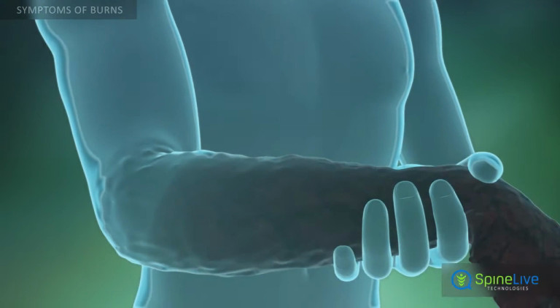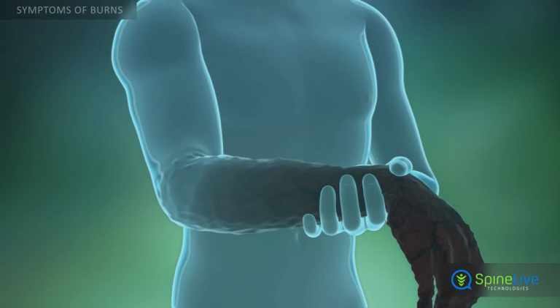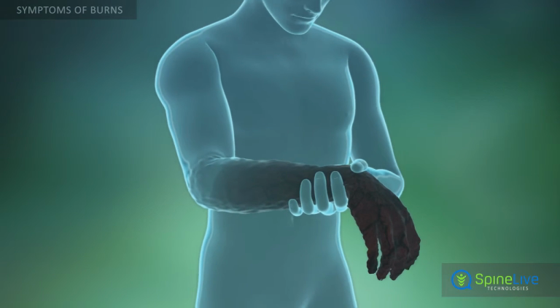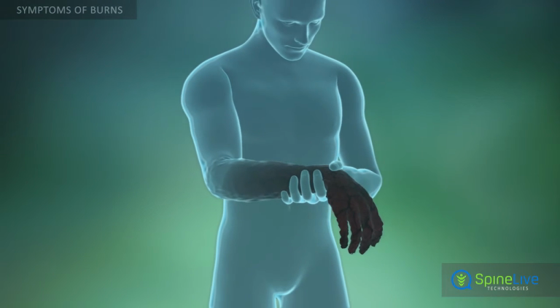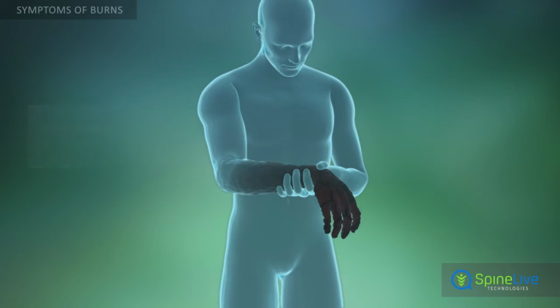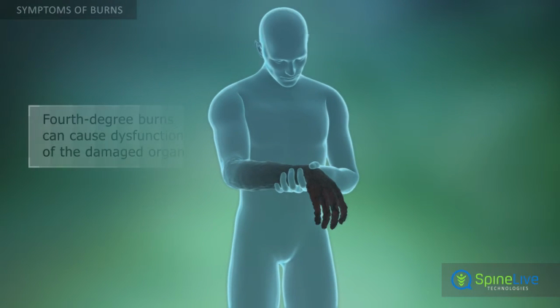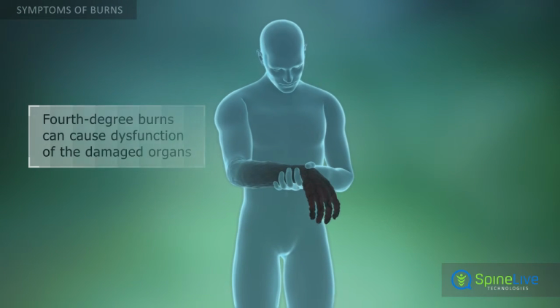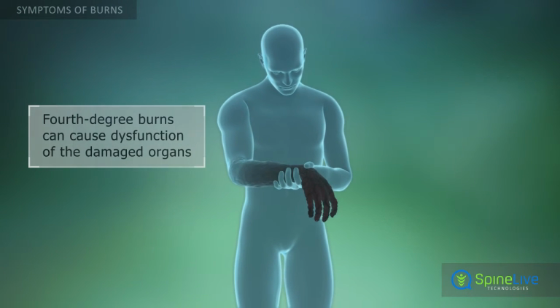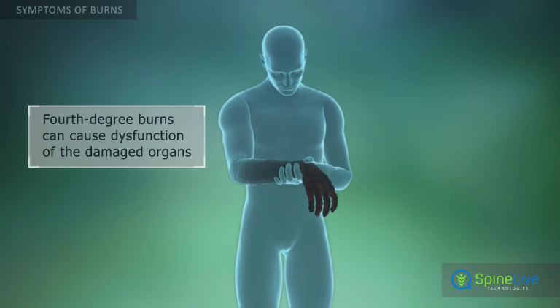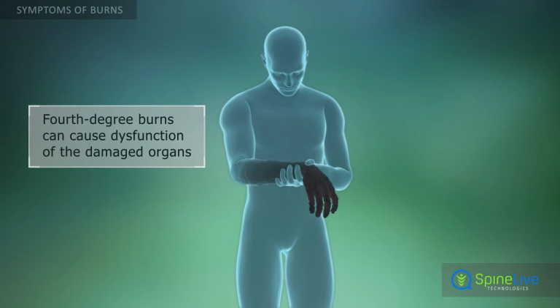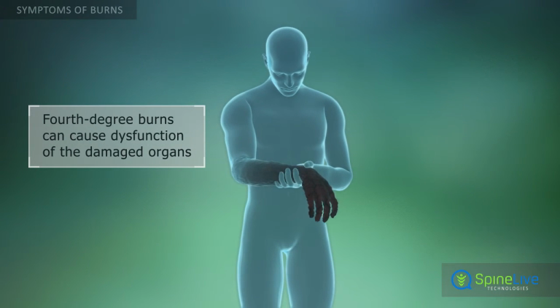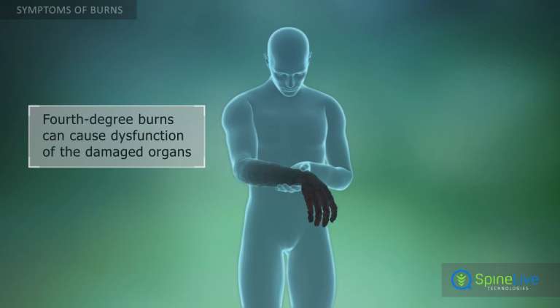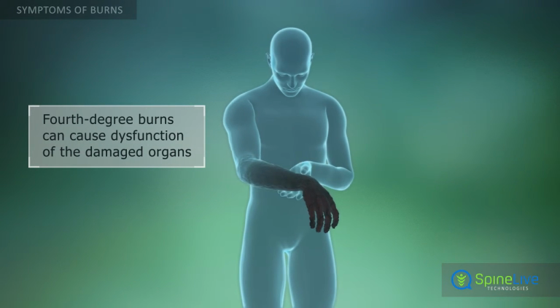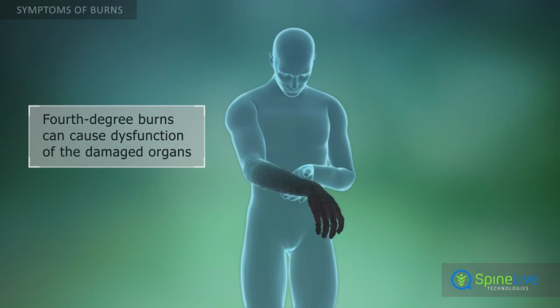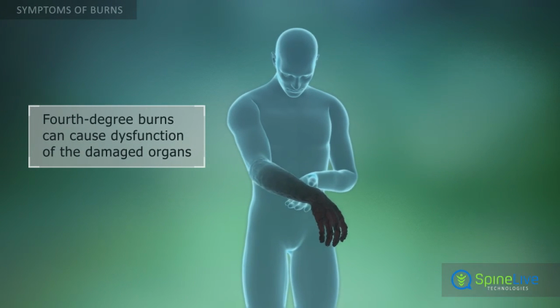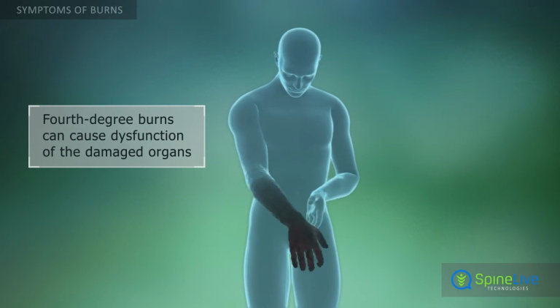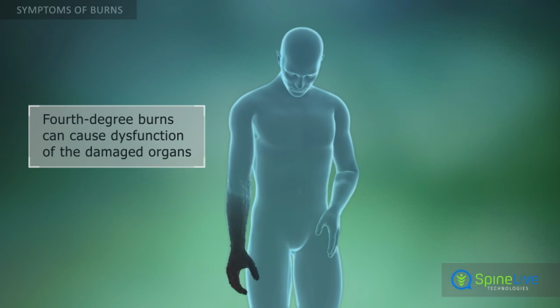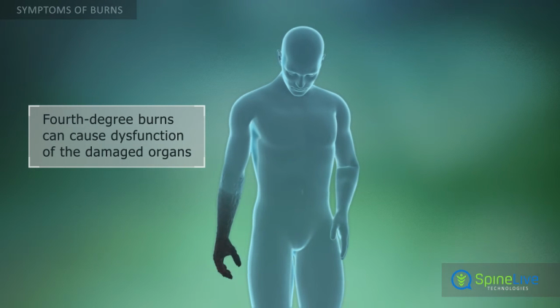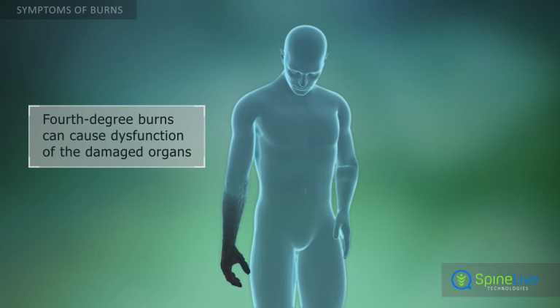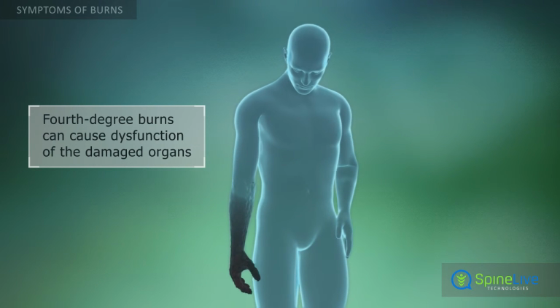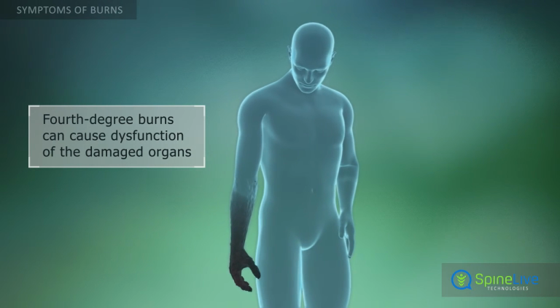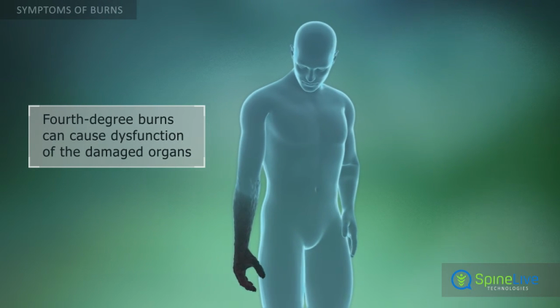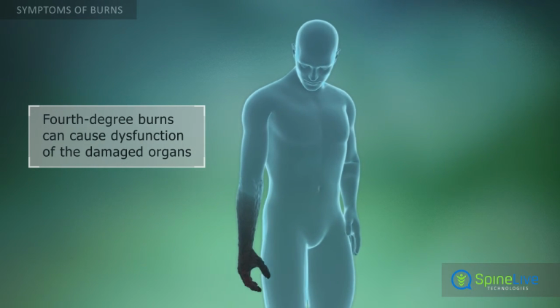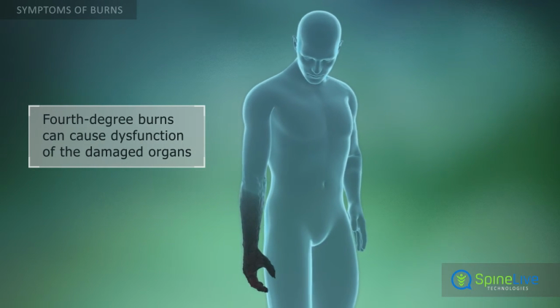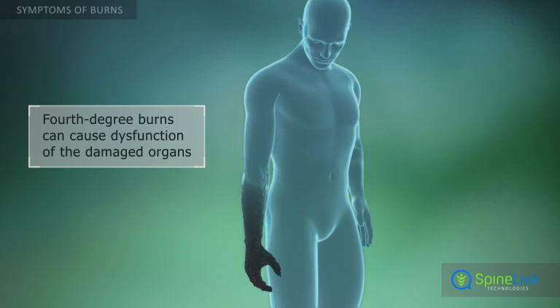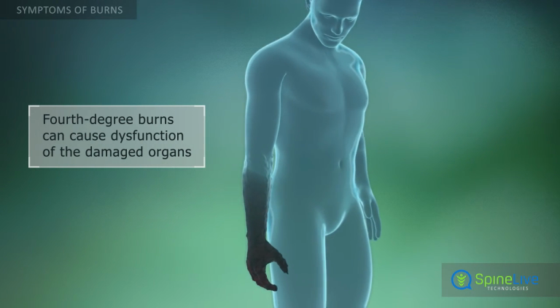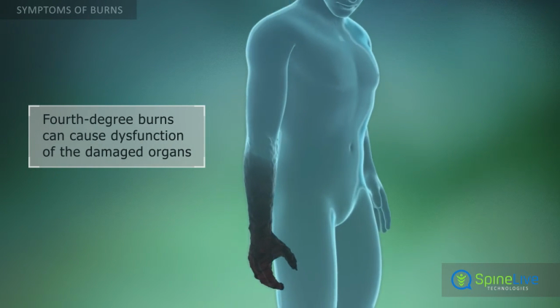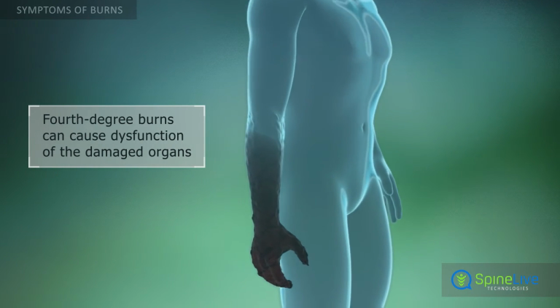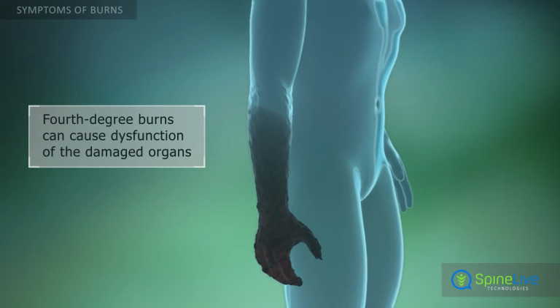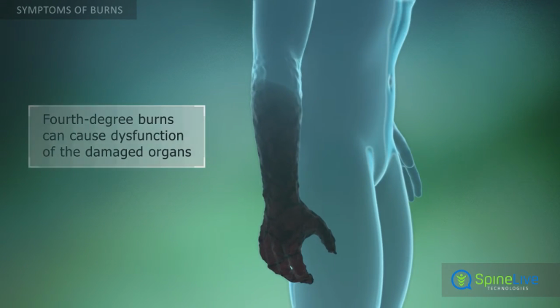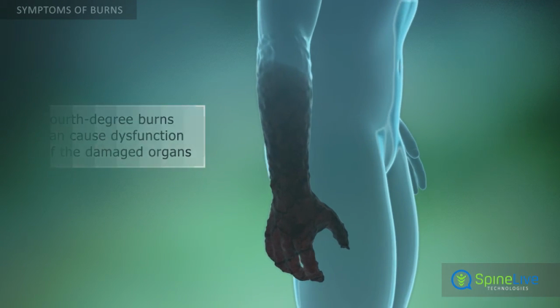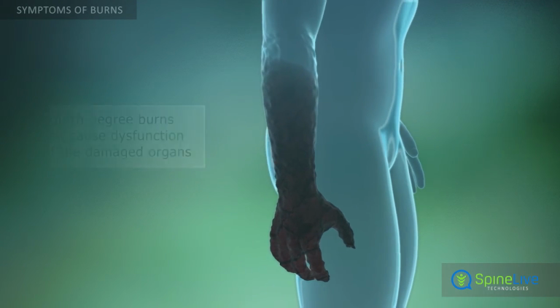Fourth-degree burns, which affect skin, muscles, and bone tissue, can cause dysfunction of the damaged organs. Skin in these regions looks charred and blackened.